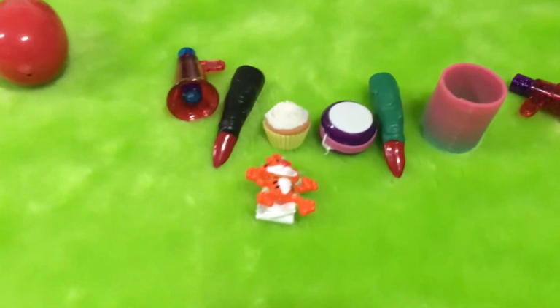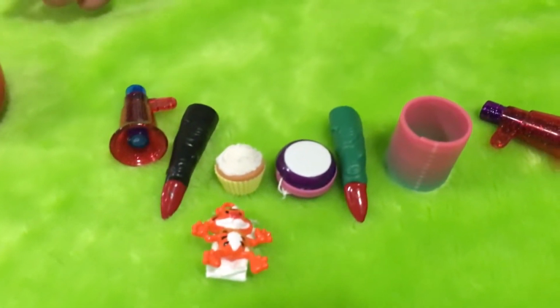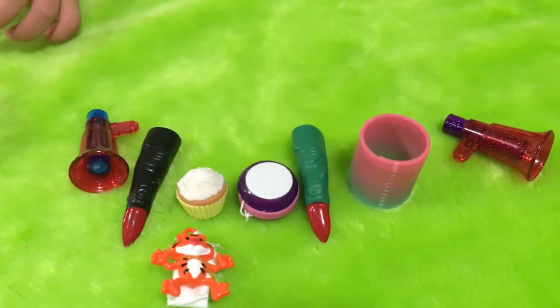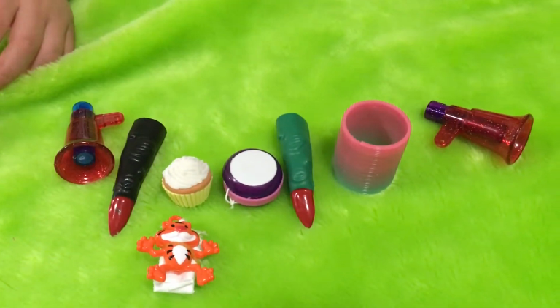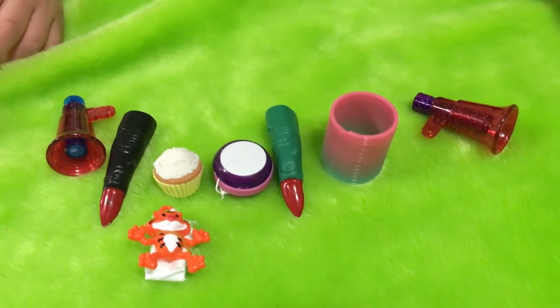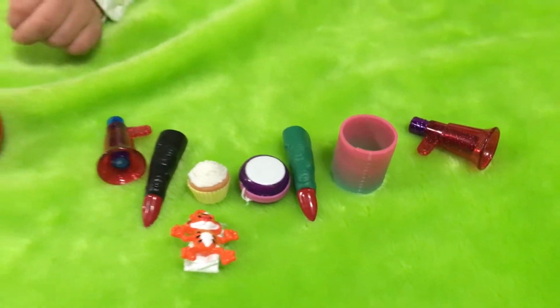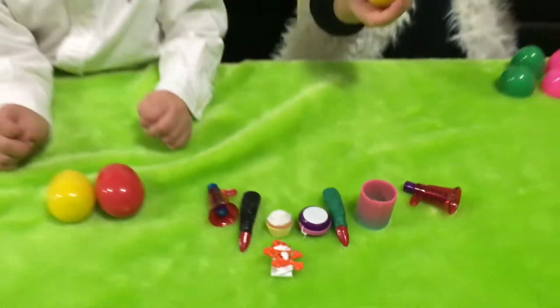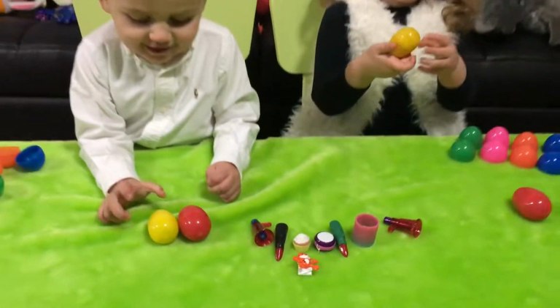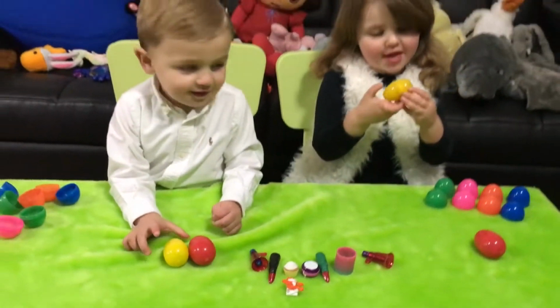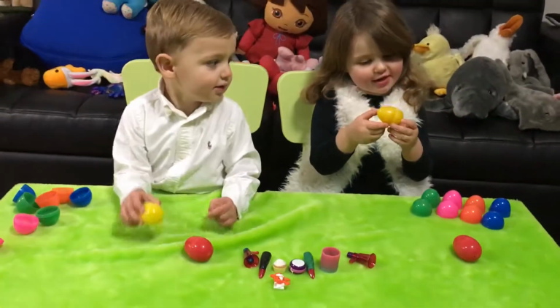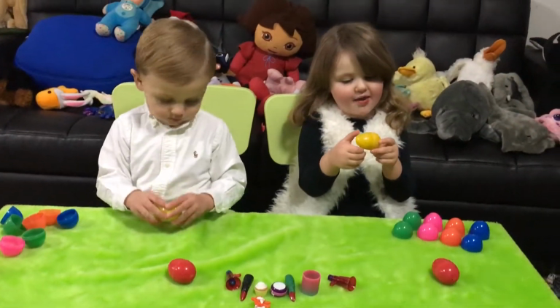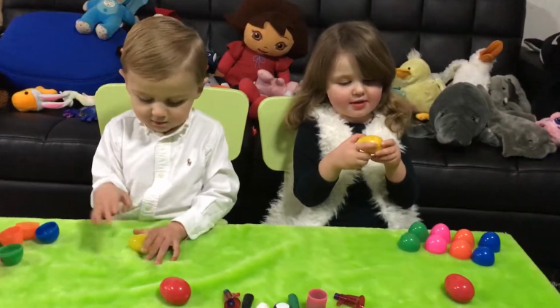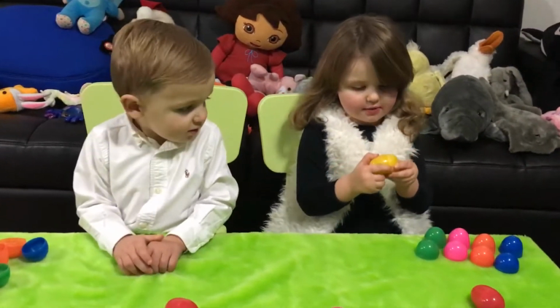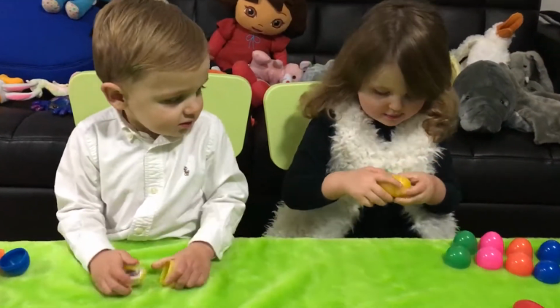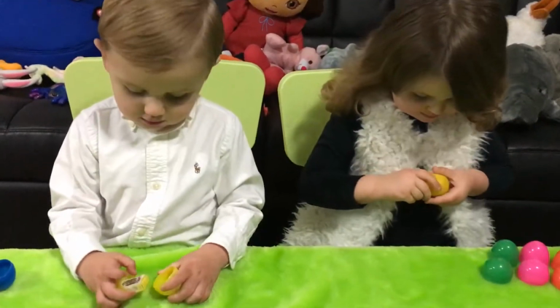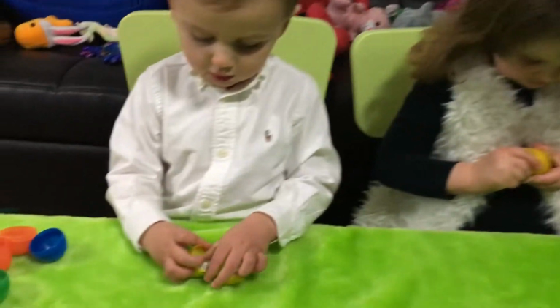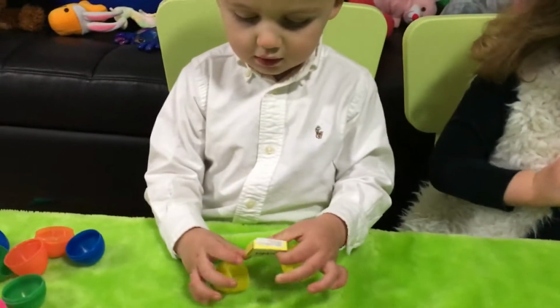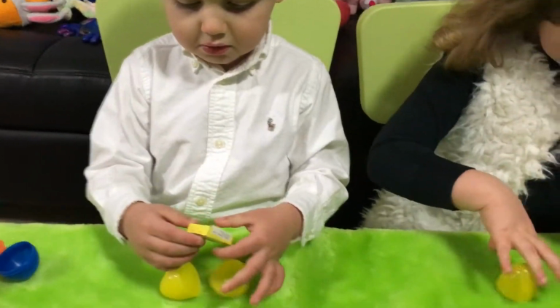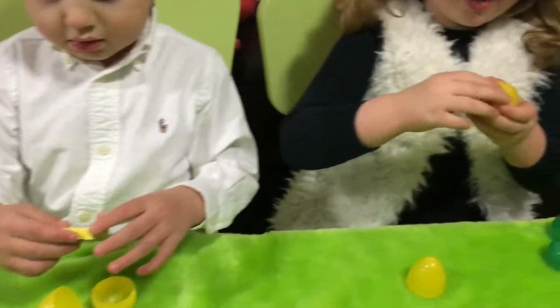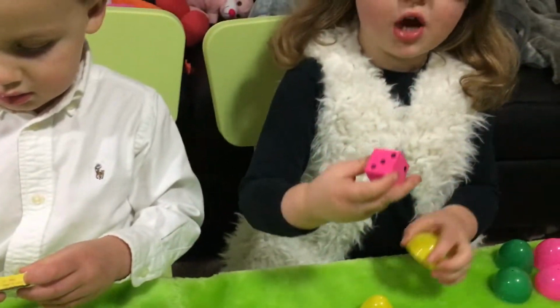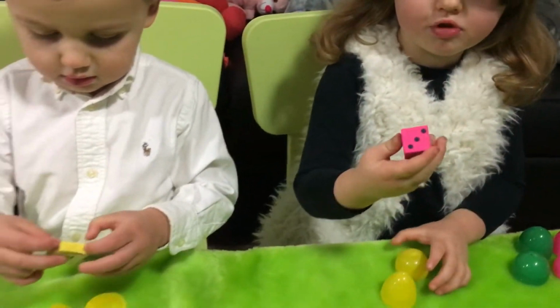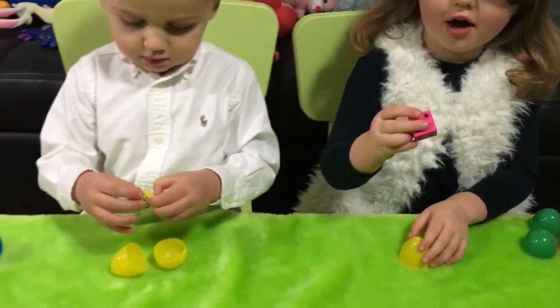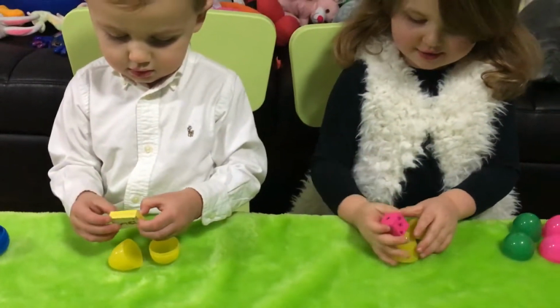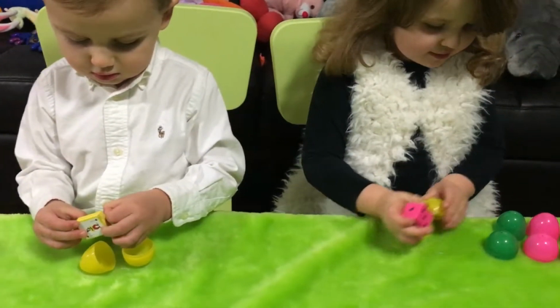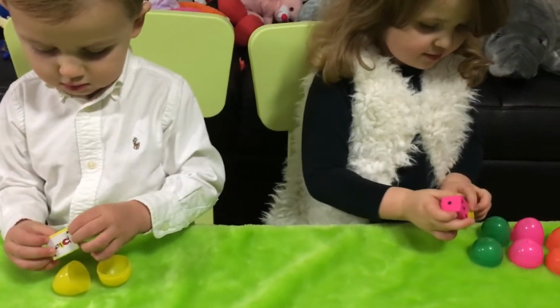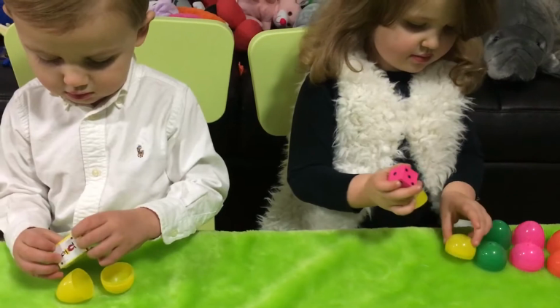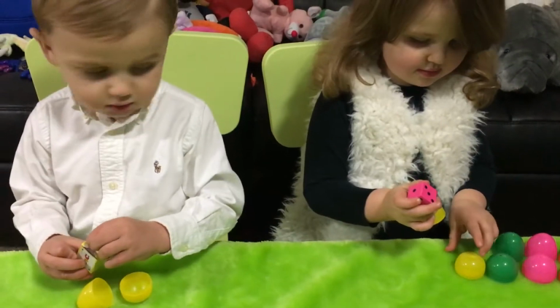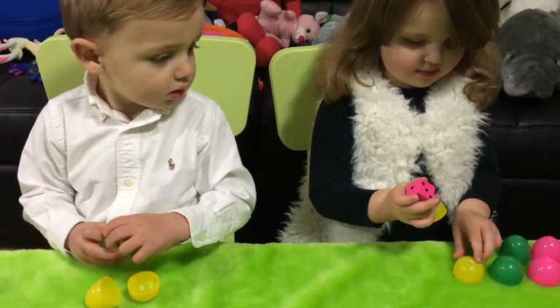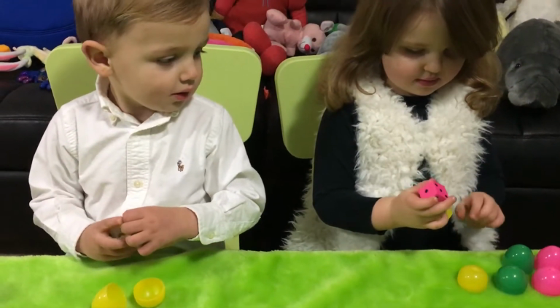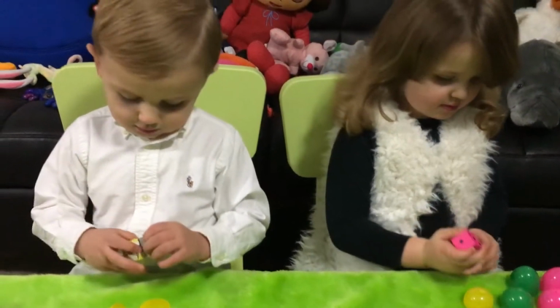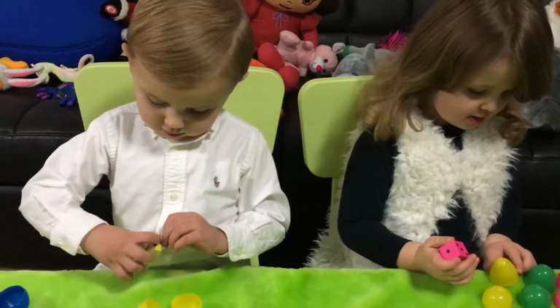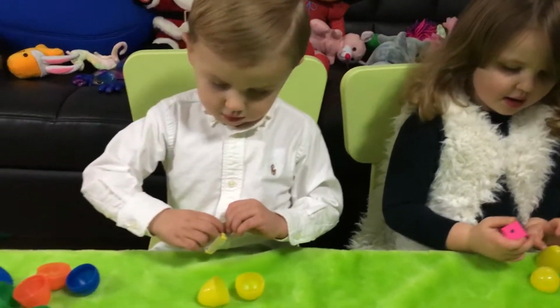Surprise, surprise — you both have the same thing in the same color. Alright let's do the yellow. This one is heavy. Oh this is heavy. It's got a soft block — it's a dice! You can roll it, it's got a number, you can use it for playing games.